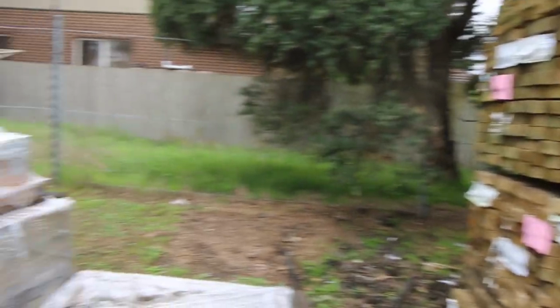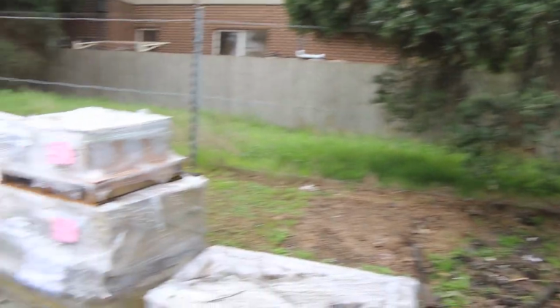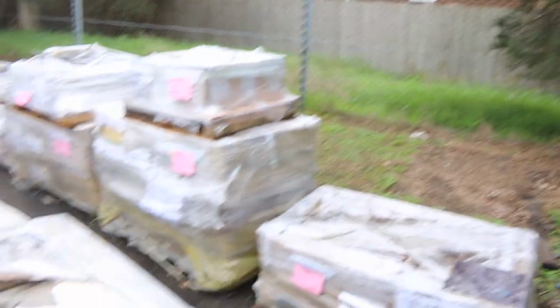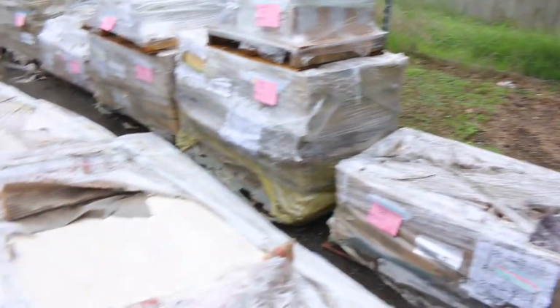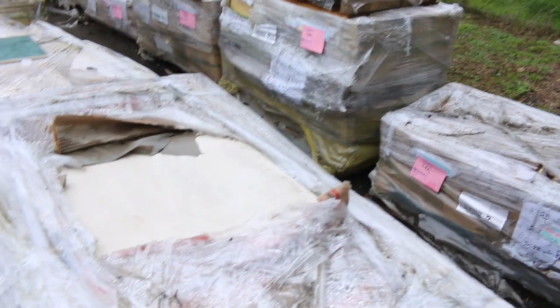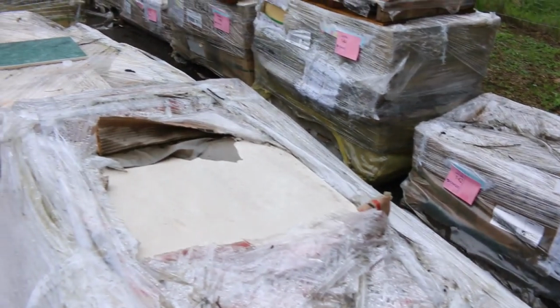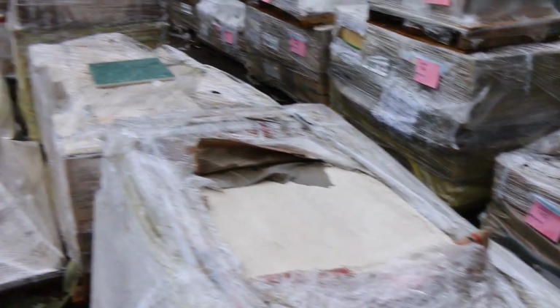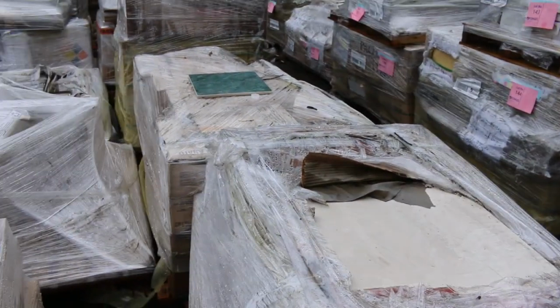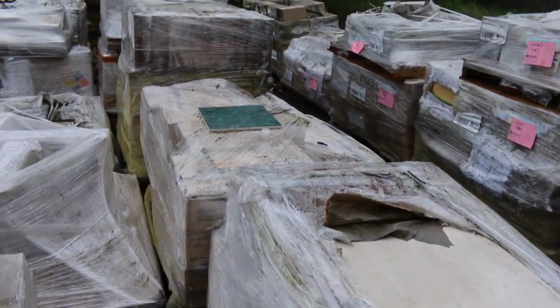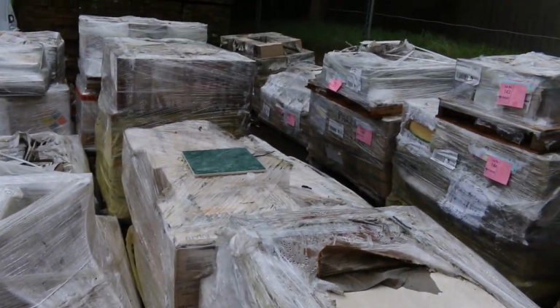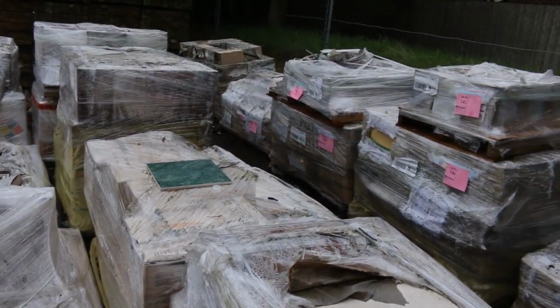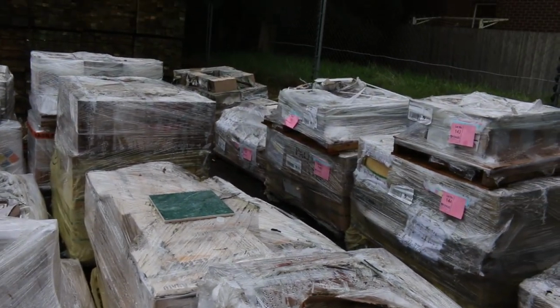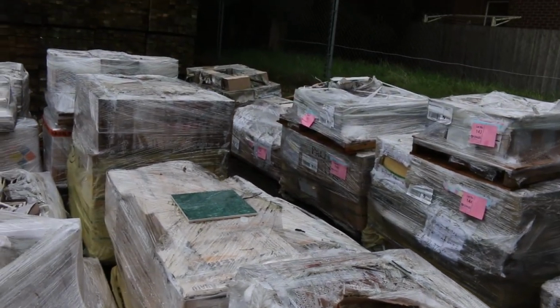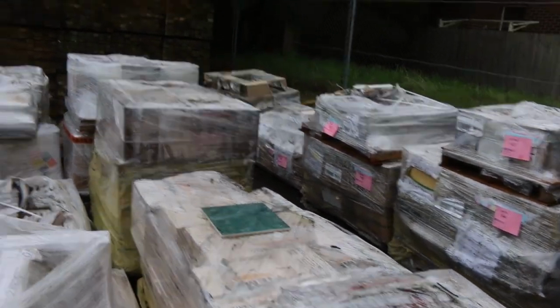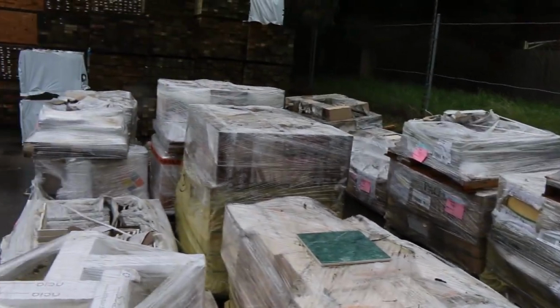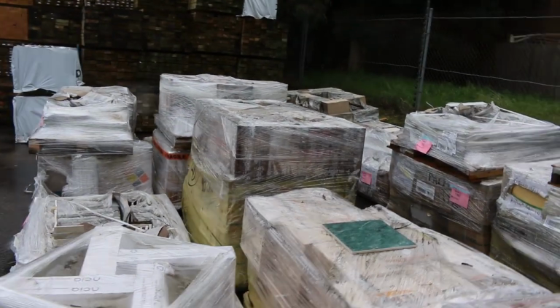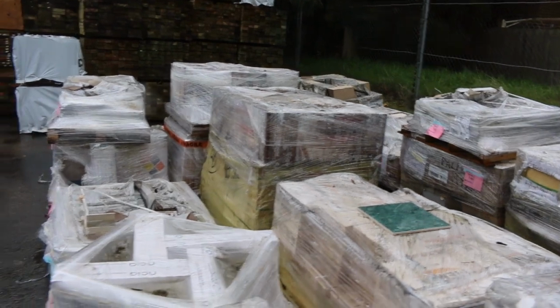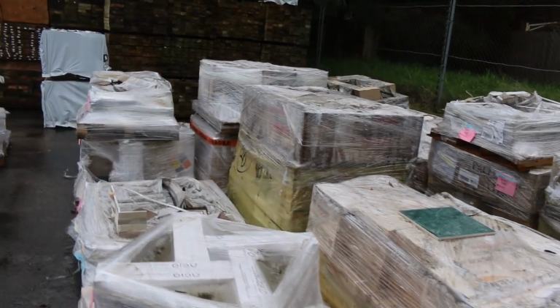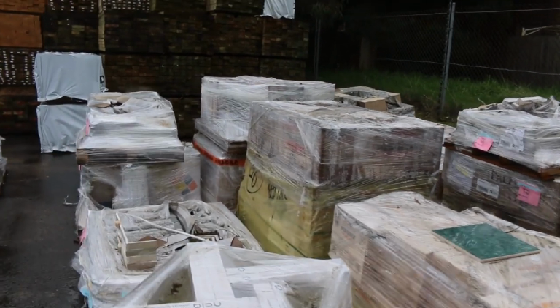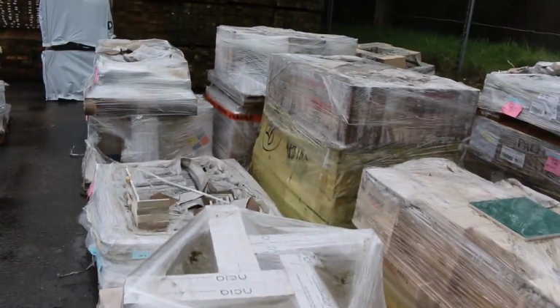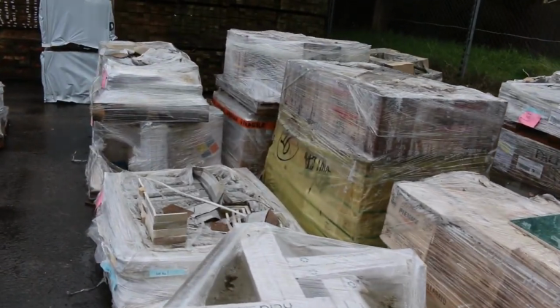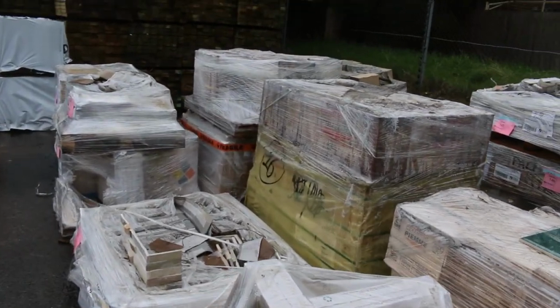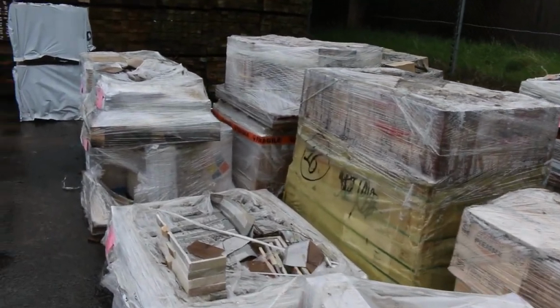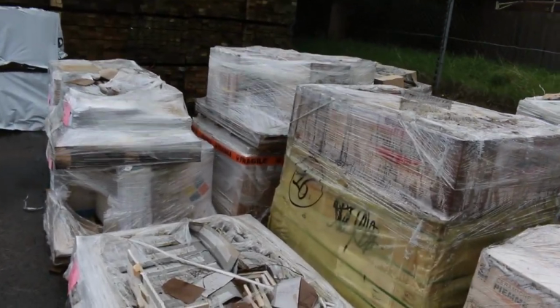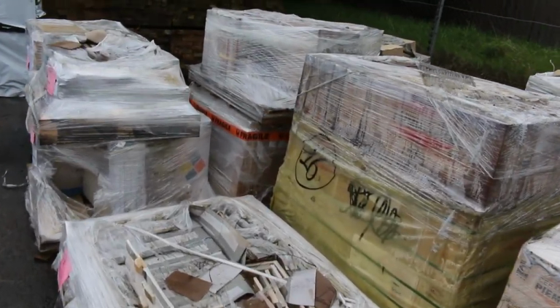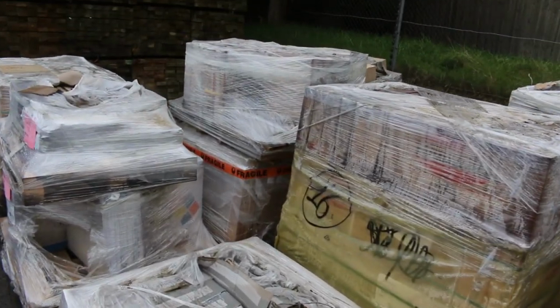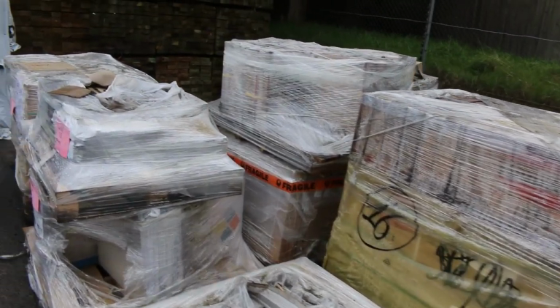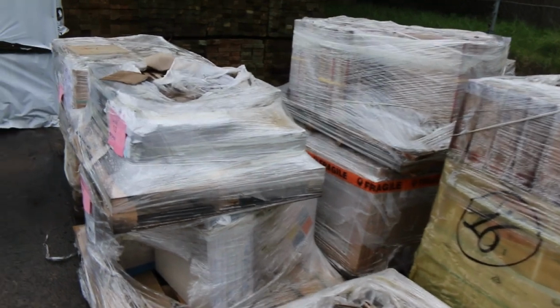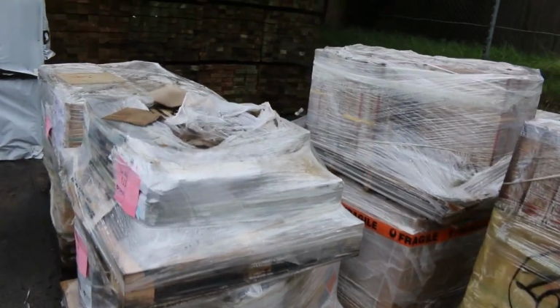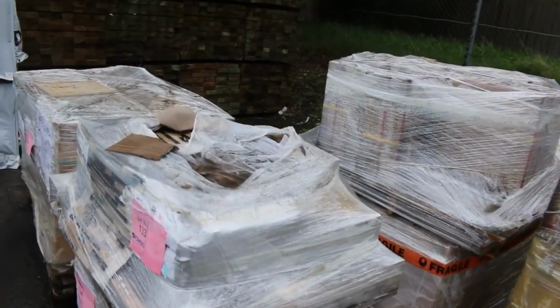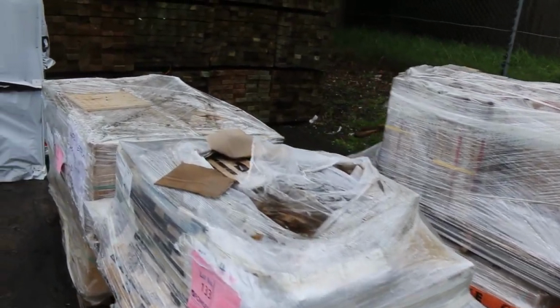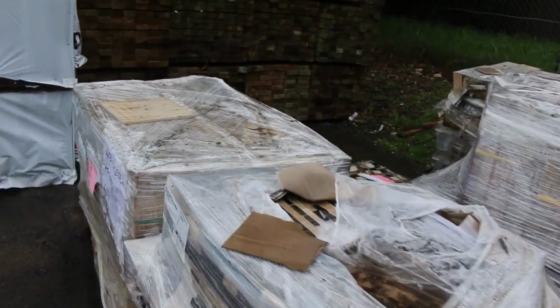We've got a whole heap of tiles here to clear to the highest bidder. They might only go for a couple of bucks a square metre, but they're there to clear tomorrow. So if you're after some tiles at a pretty reasonable price, certainly come and check out what's on offer.